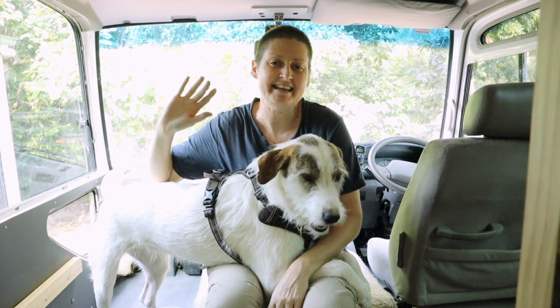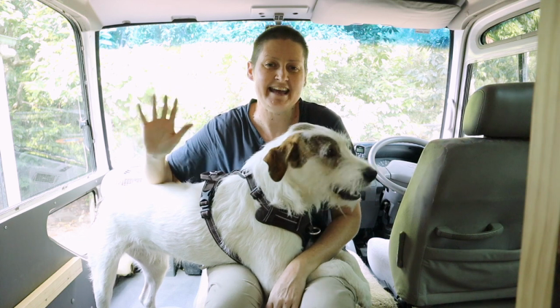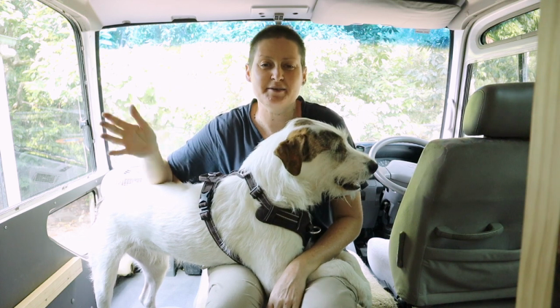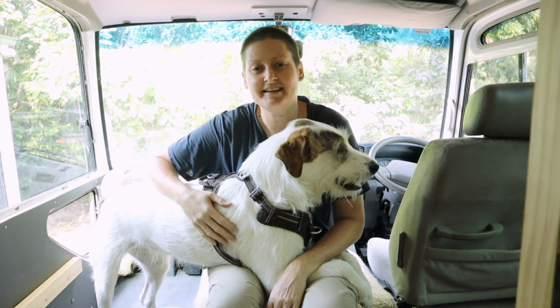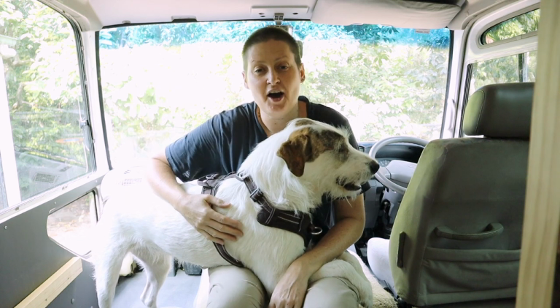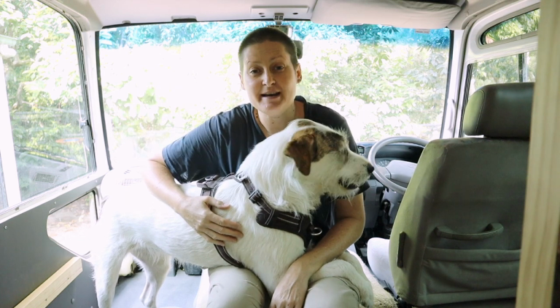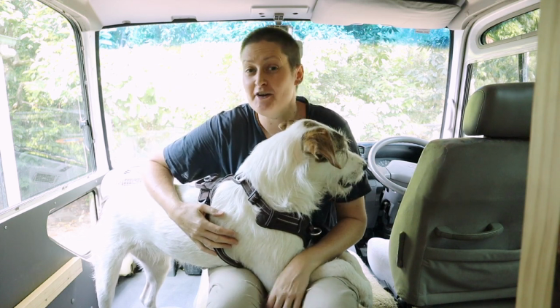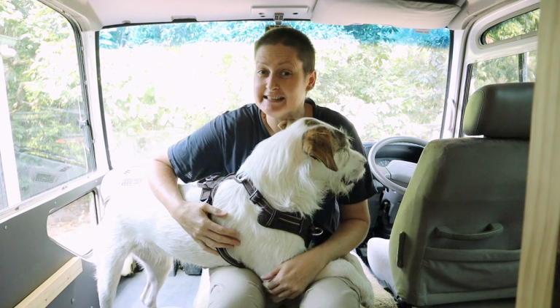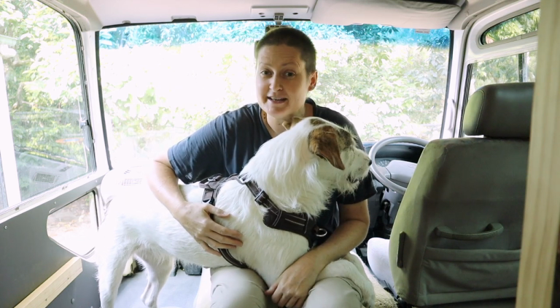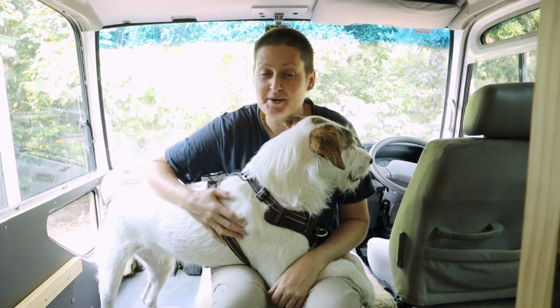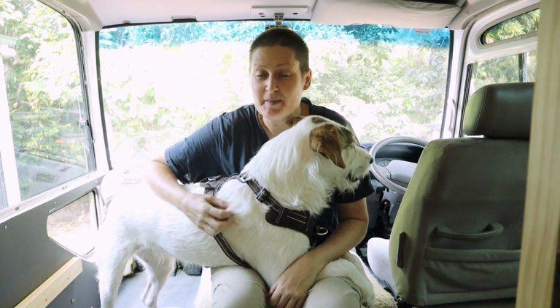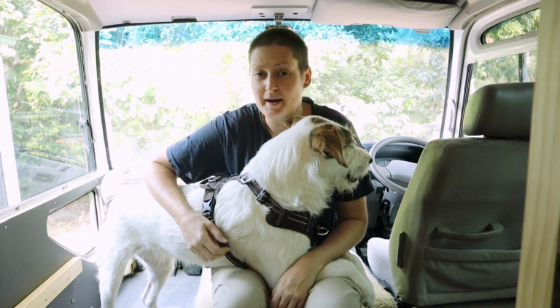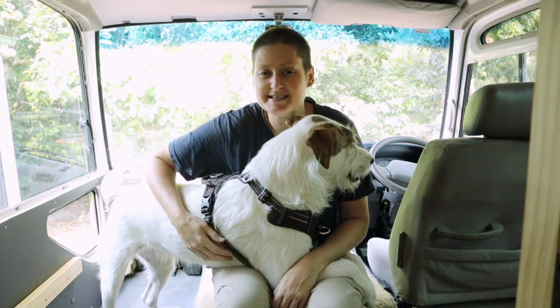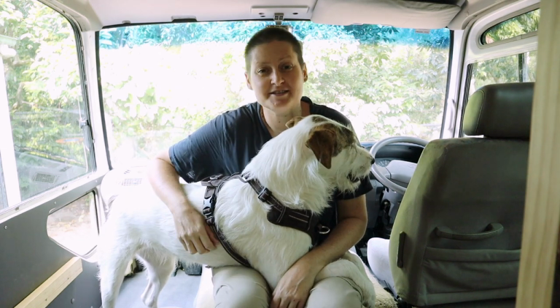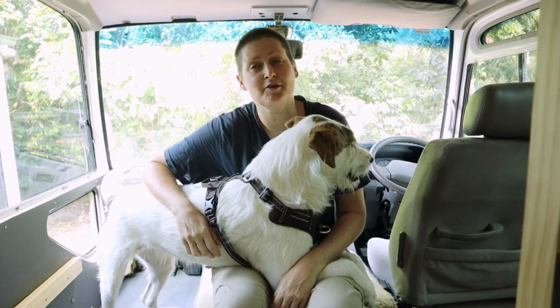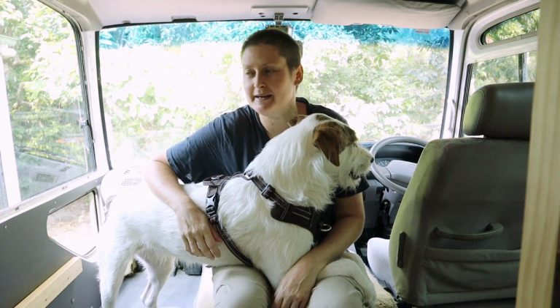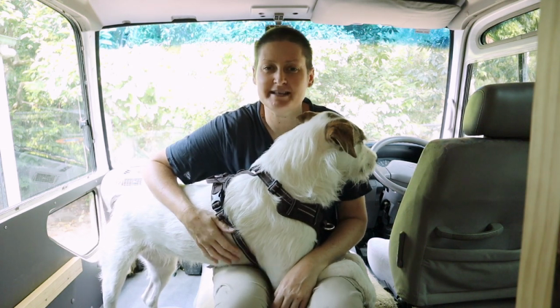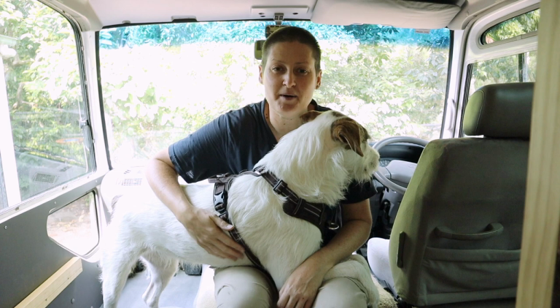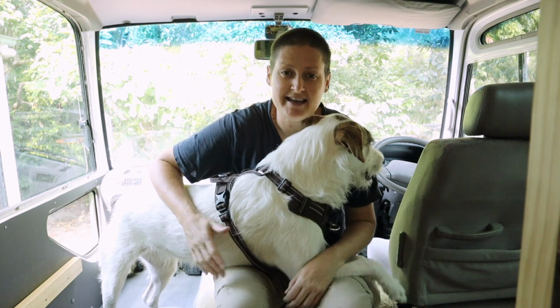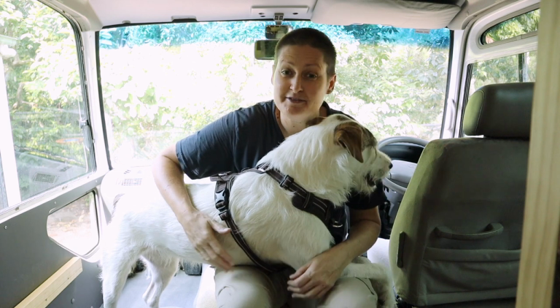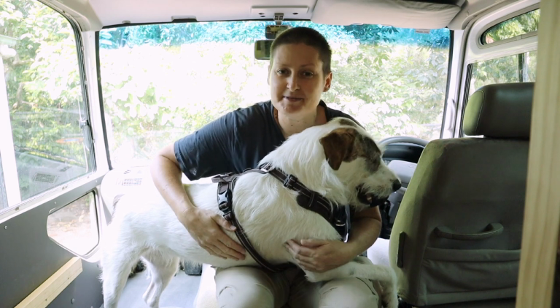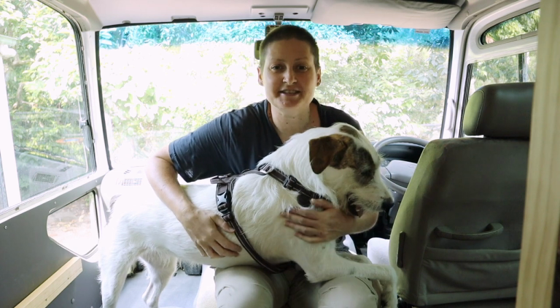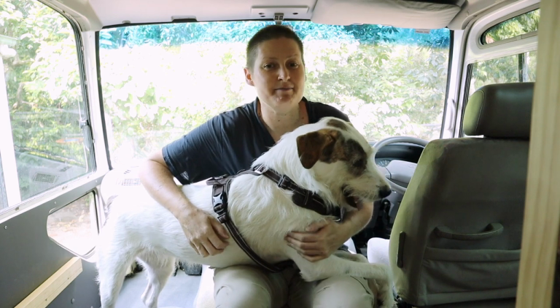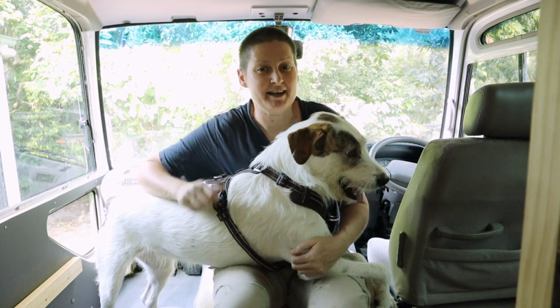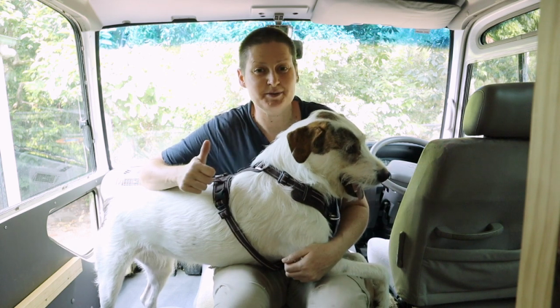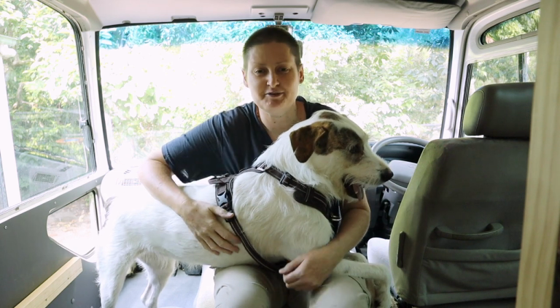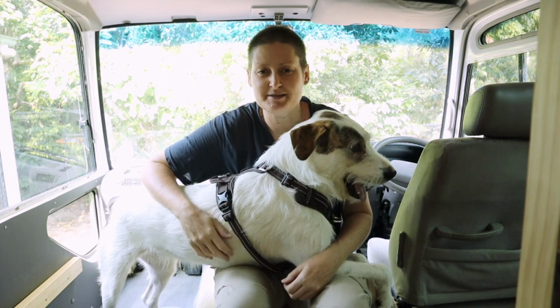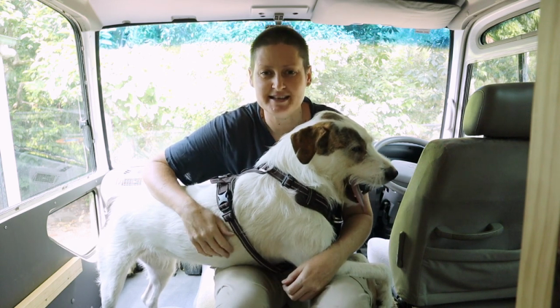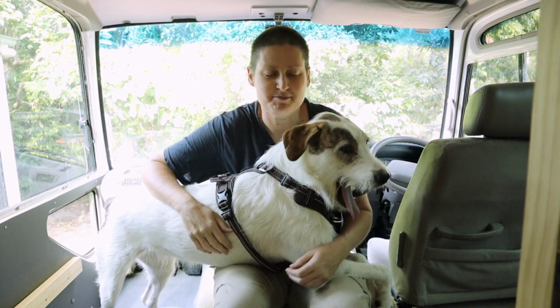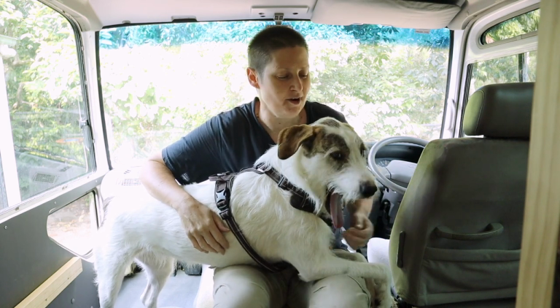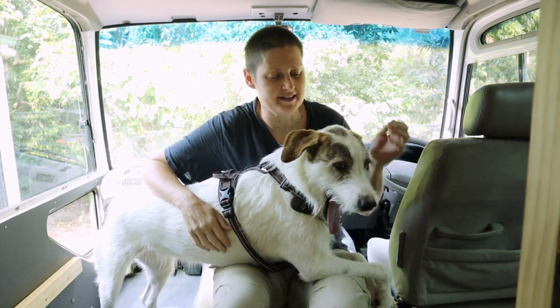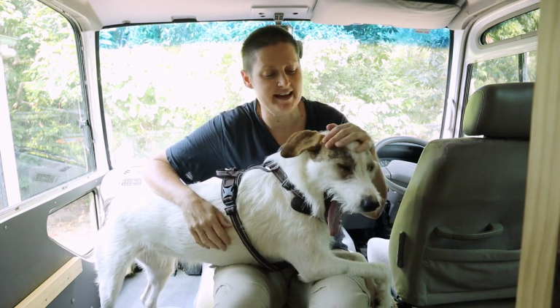G'day everyone! I am finally back to working on the bus after so many weeks away. Feels really good to be back and I'm looking forward to making some more progress now.